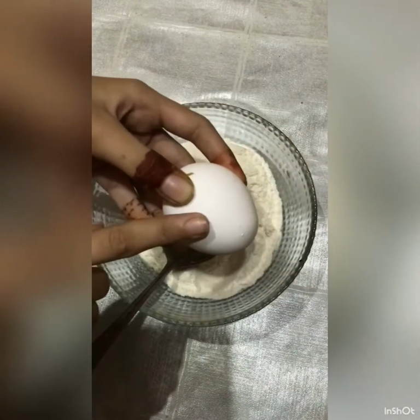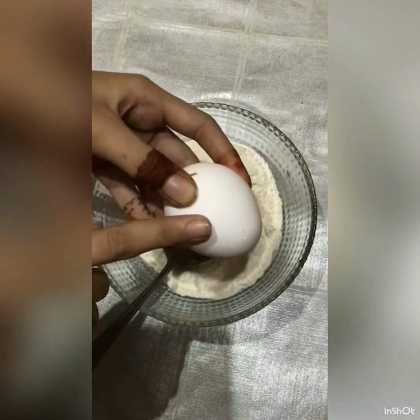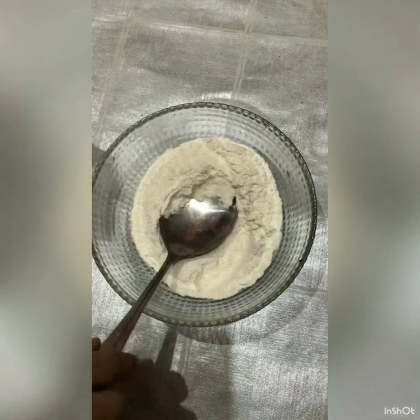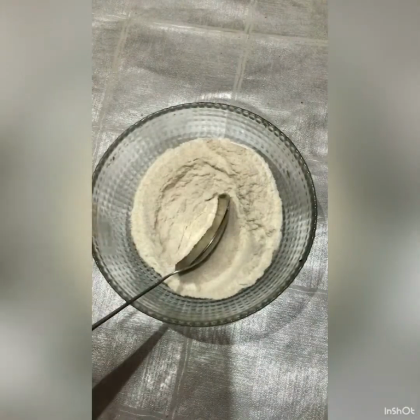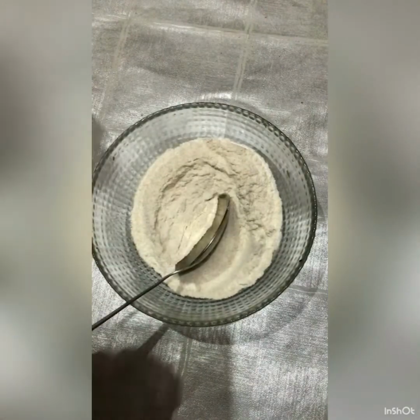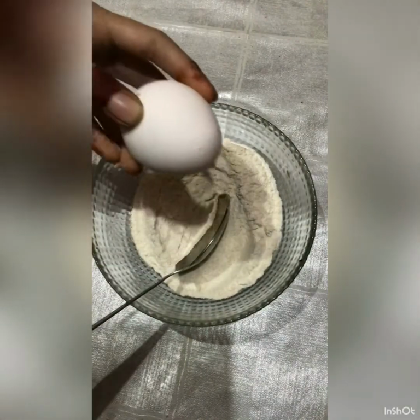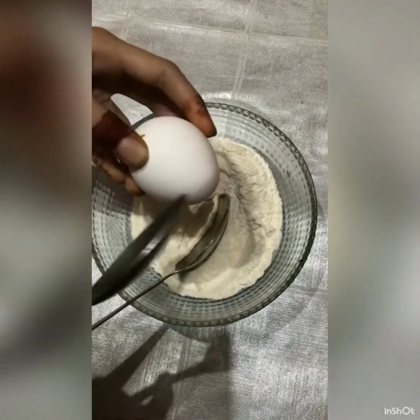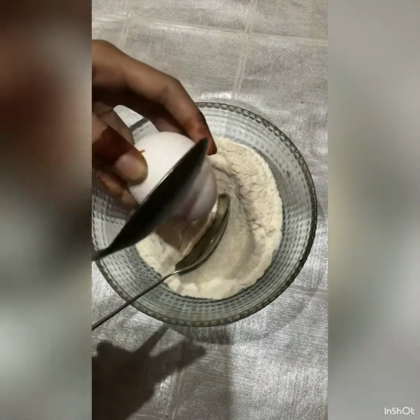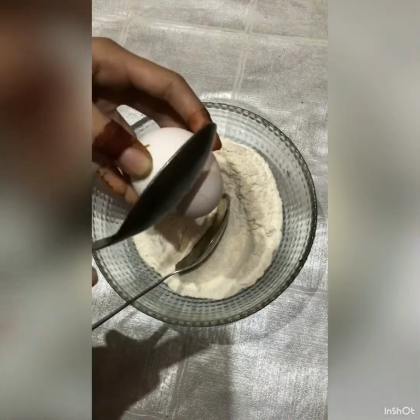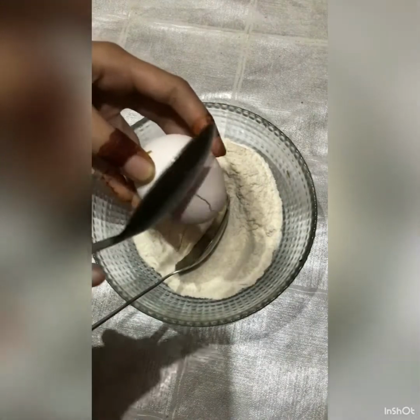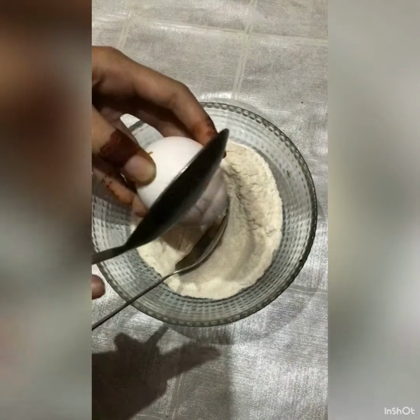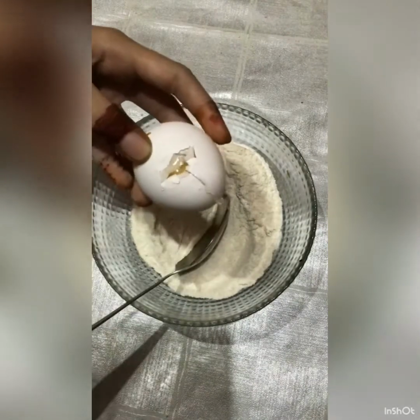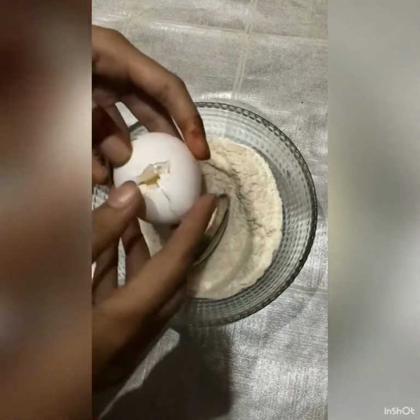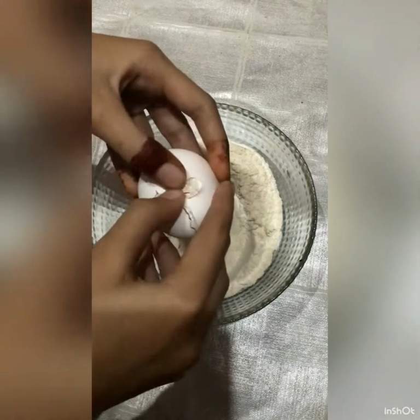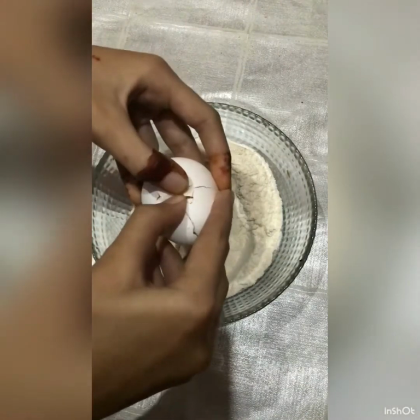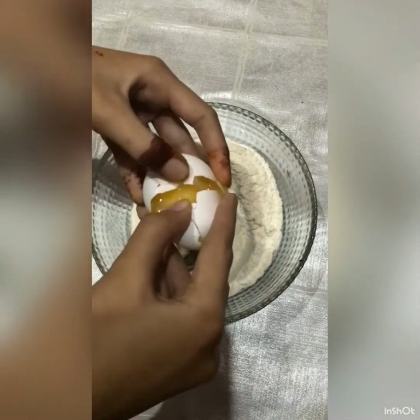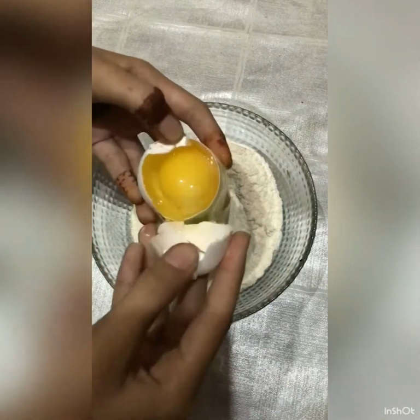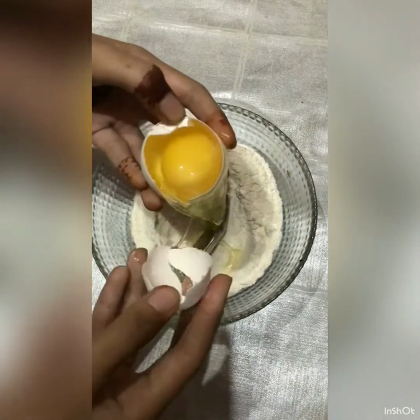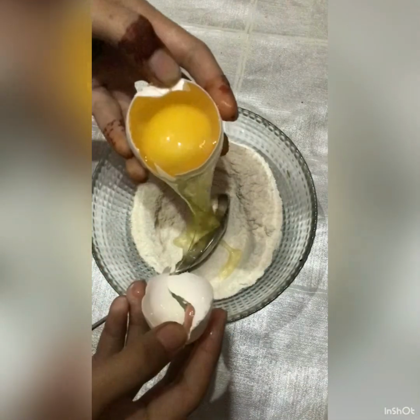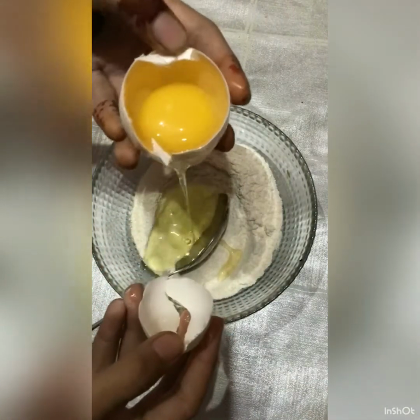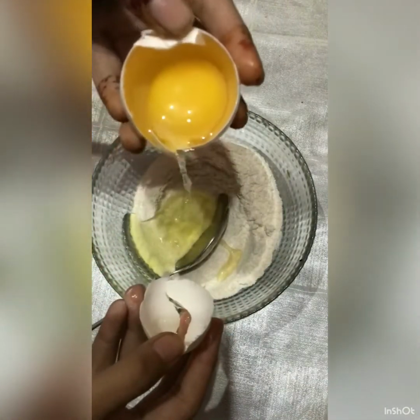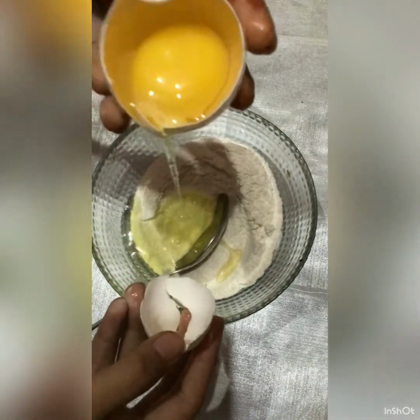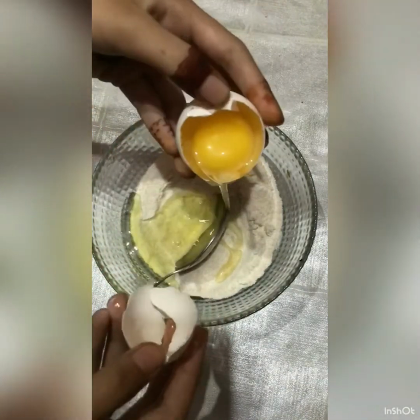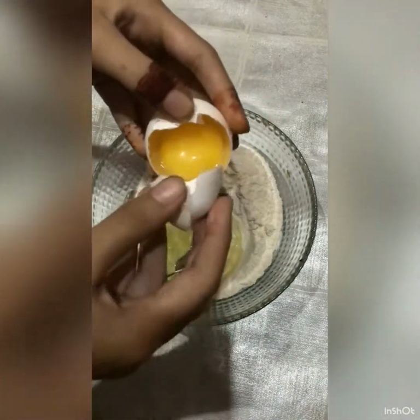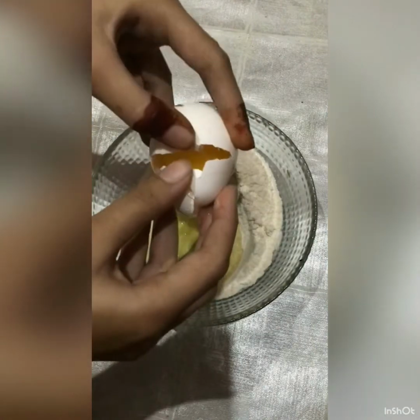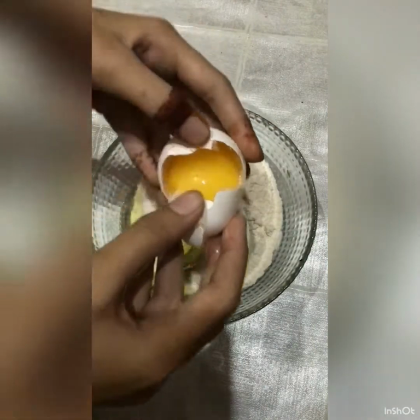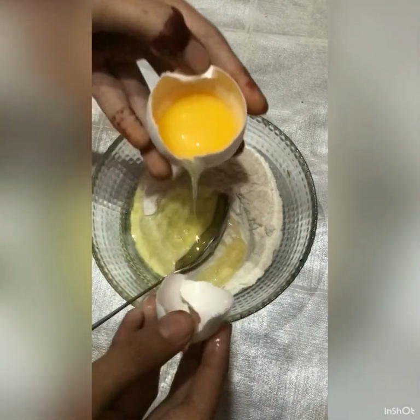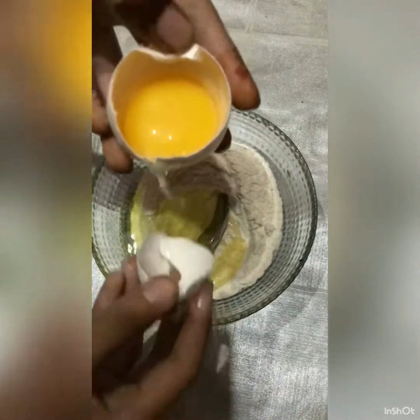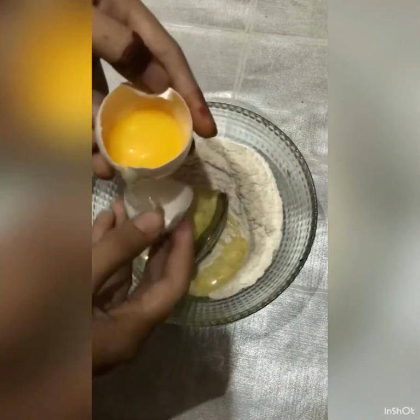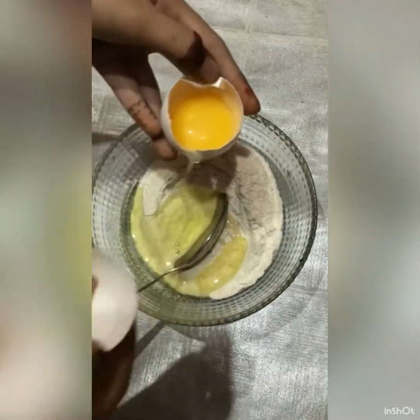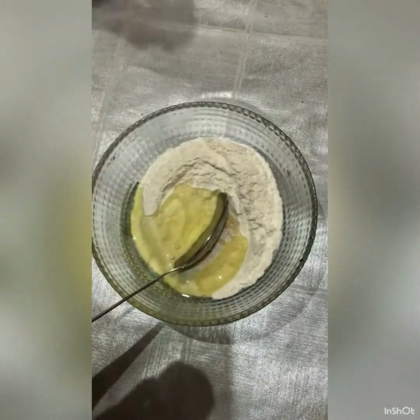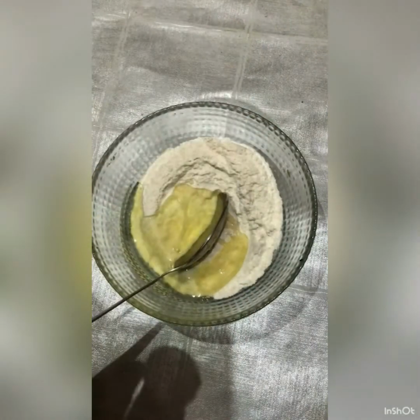Then you can add half cup, and then use half cup again. I am using egg yolk — I've set the egg yolk to the side. If you want to add it to the side, you can.